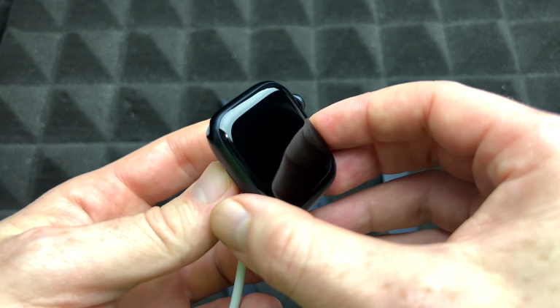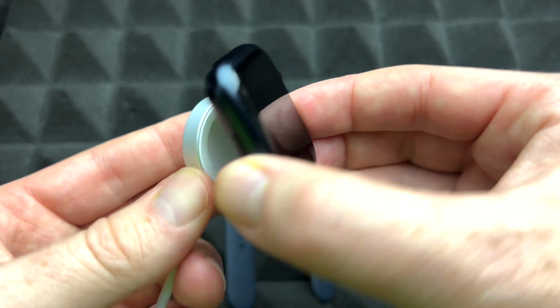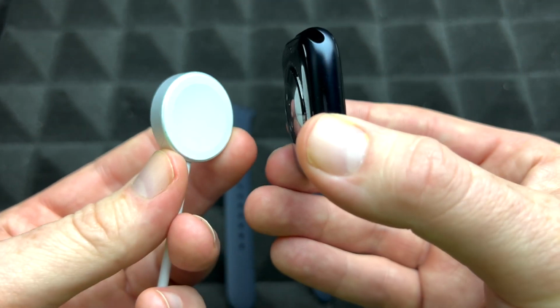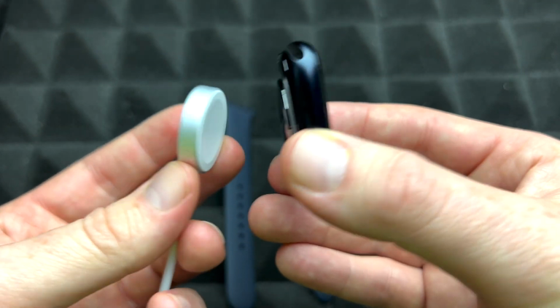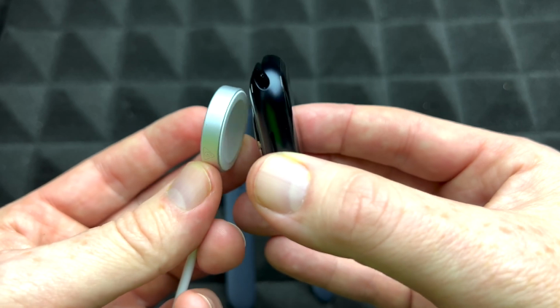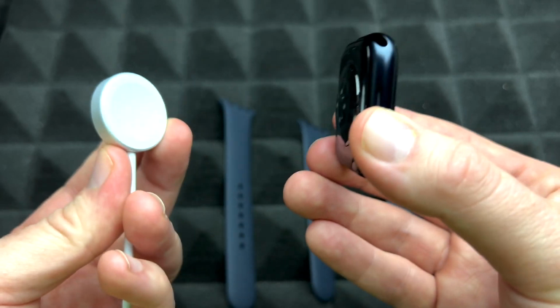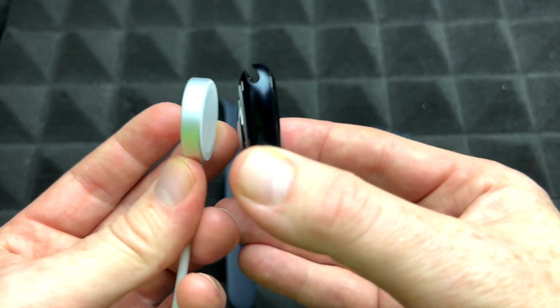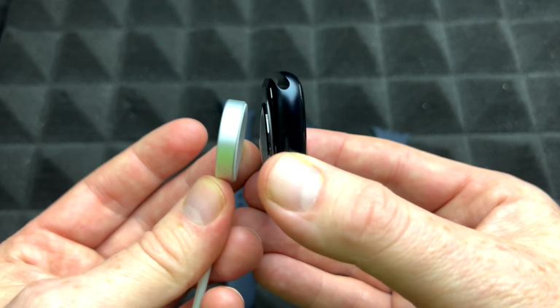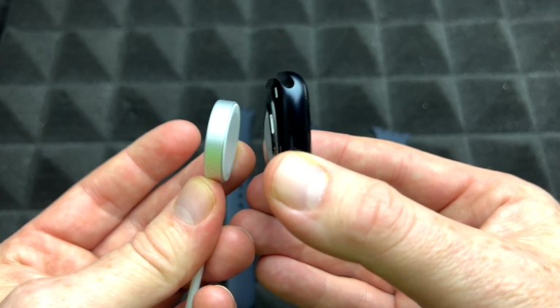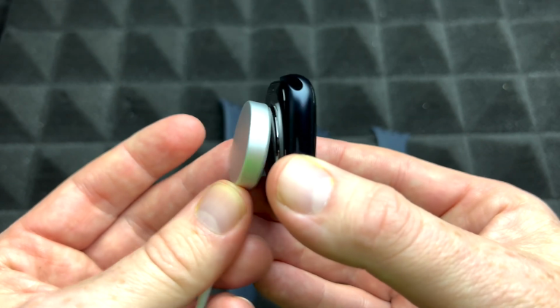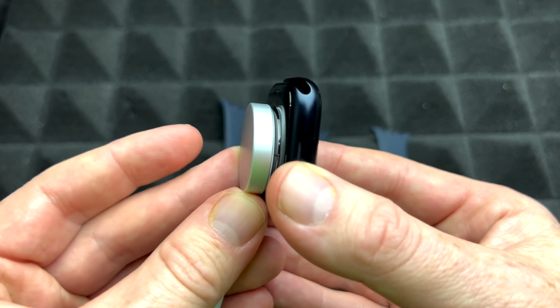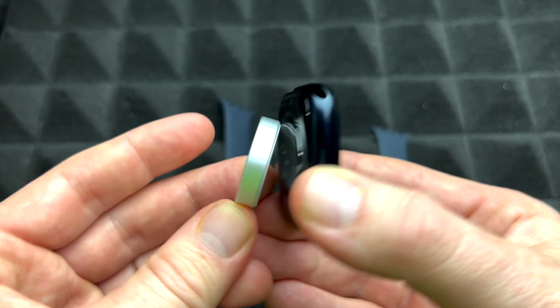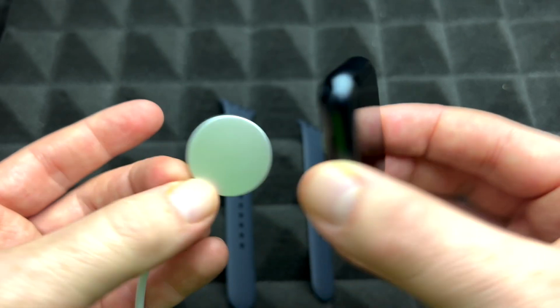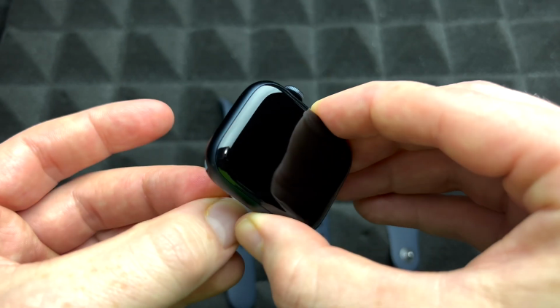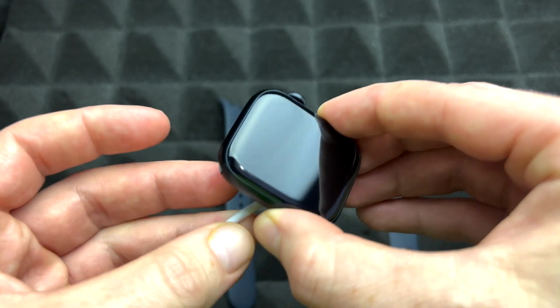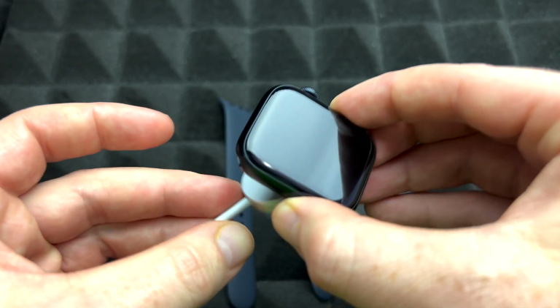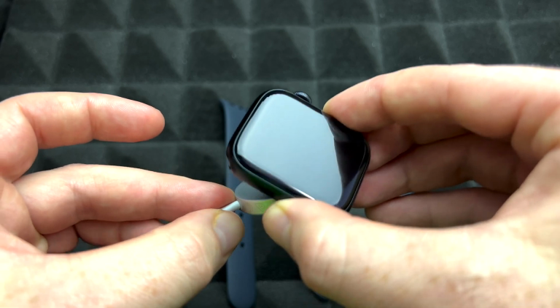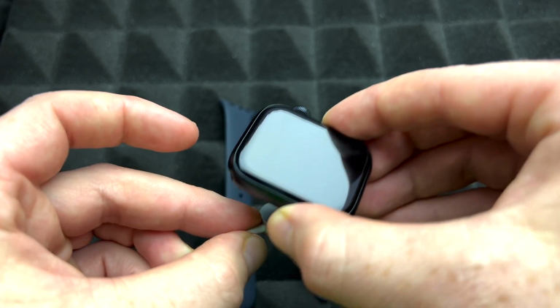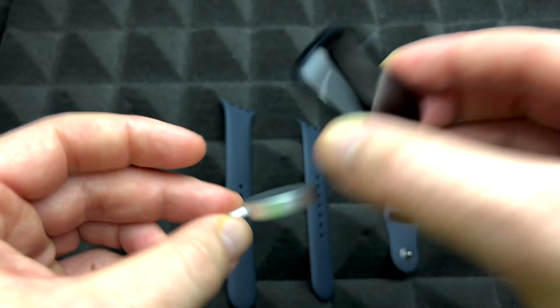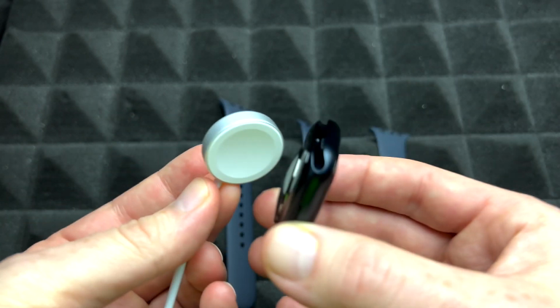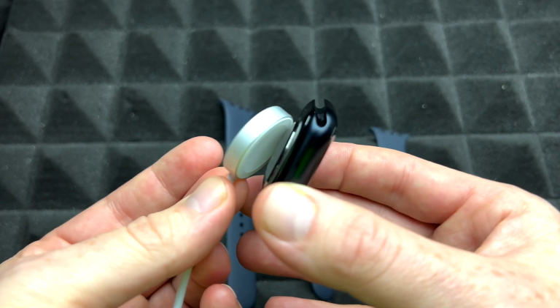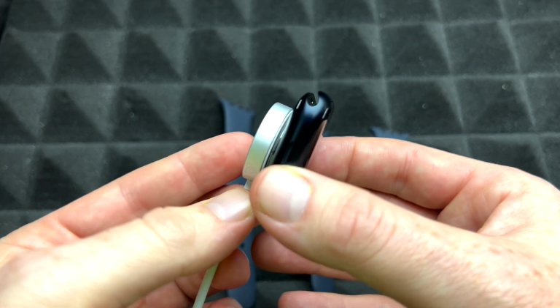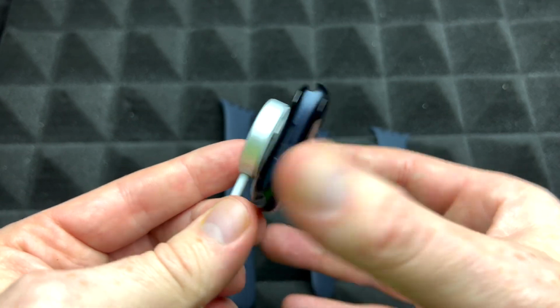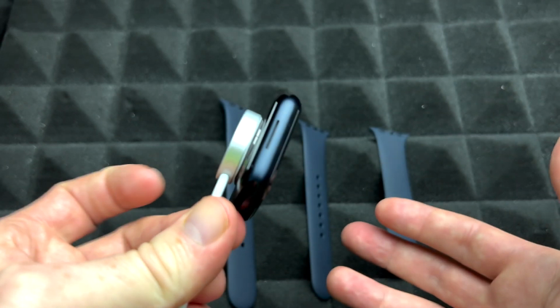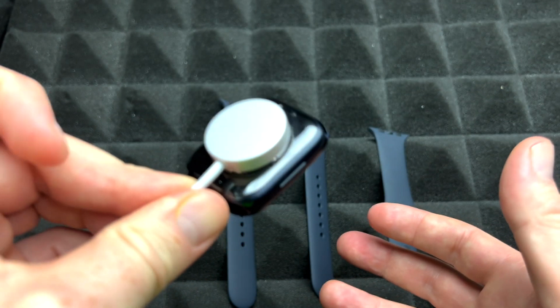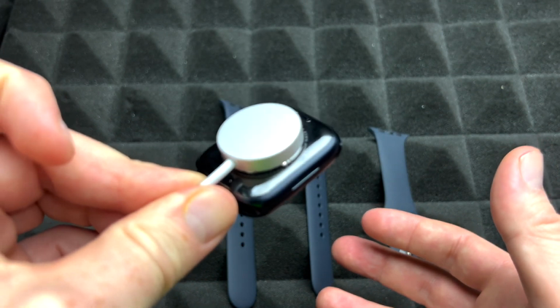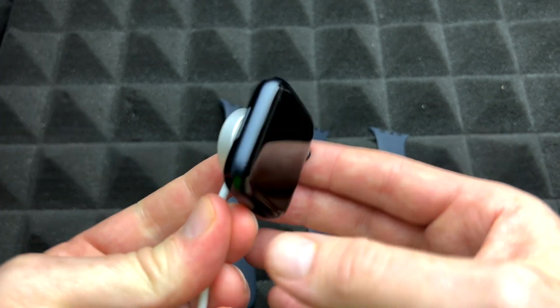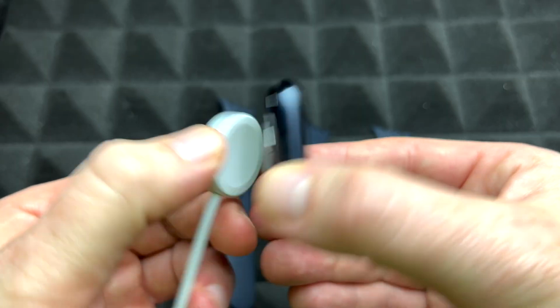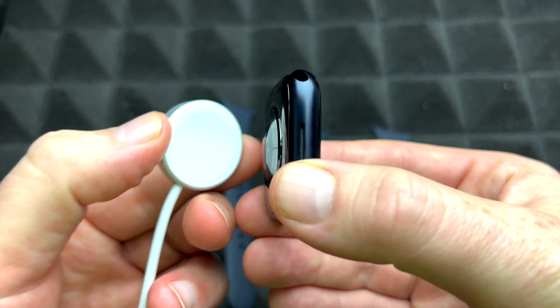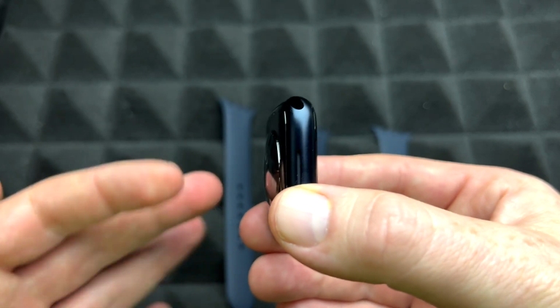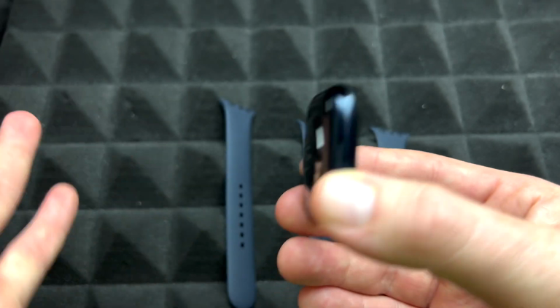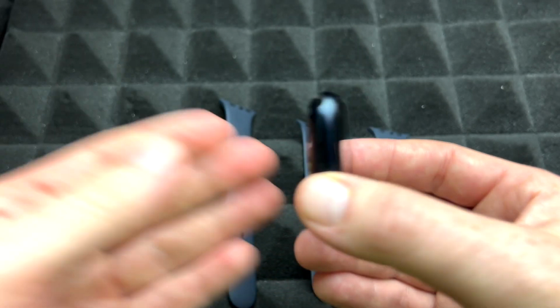Once you're done charging, you can just take it off. You'll notice that it's magnetic, so you can only place it one way. If you try to place it the wrong way it won't go on, but the correct way it'll snap in and just stays. Anyways, let's take that off — that's how you charge it.